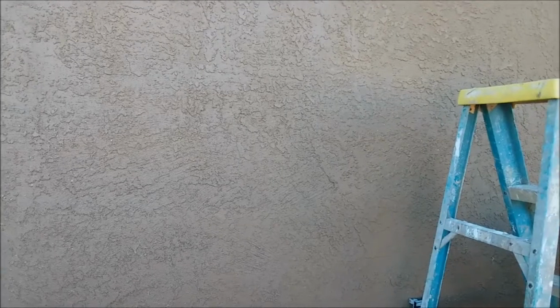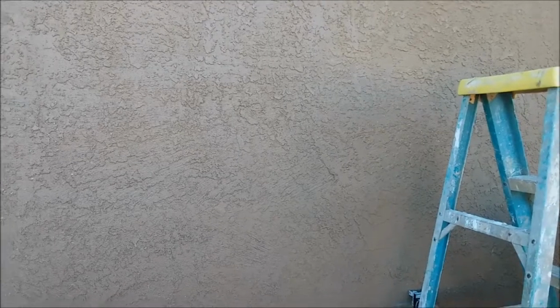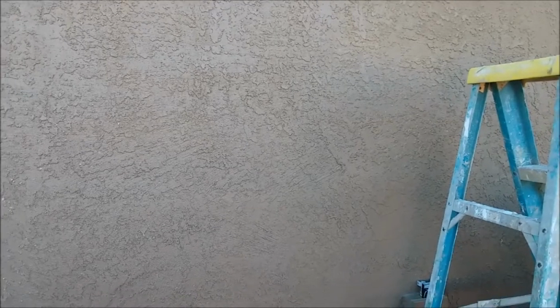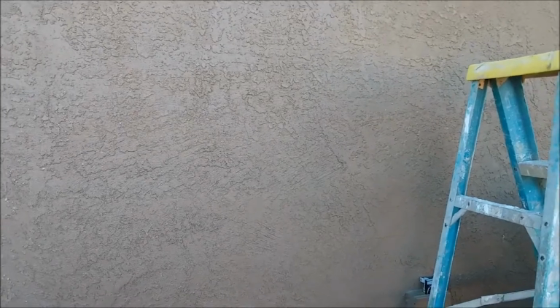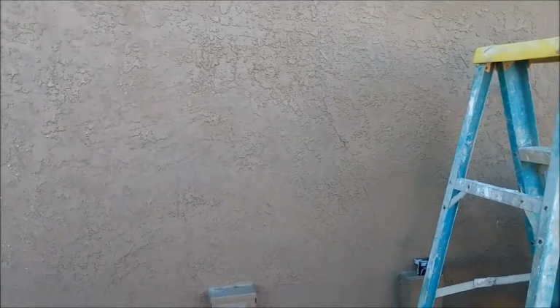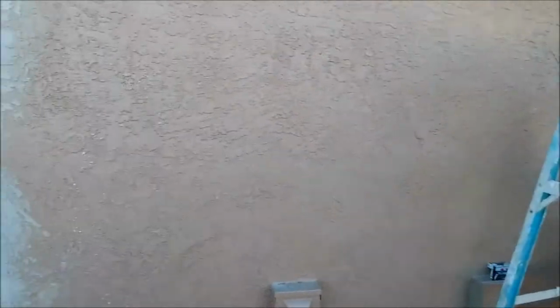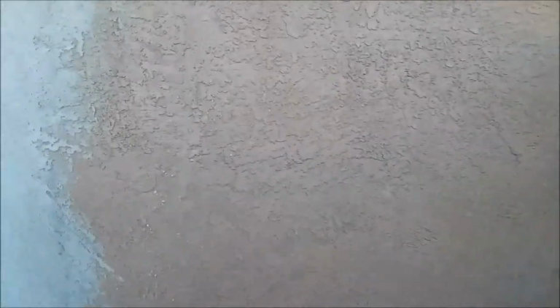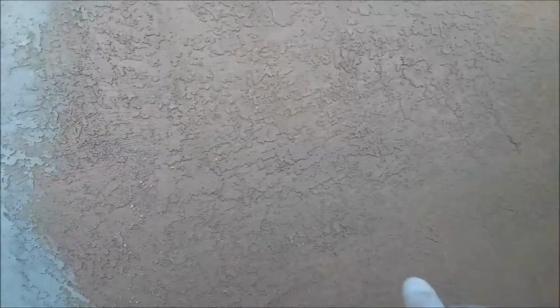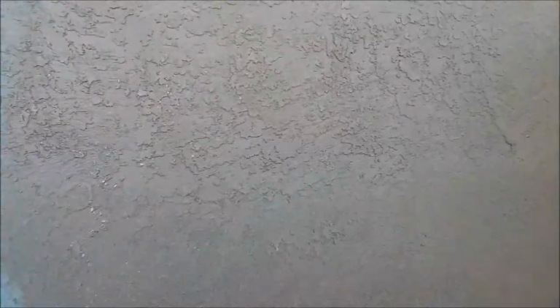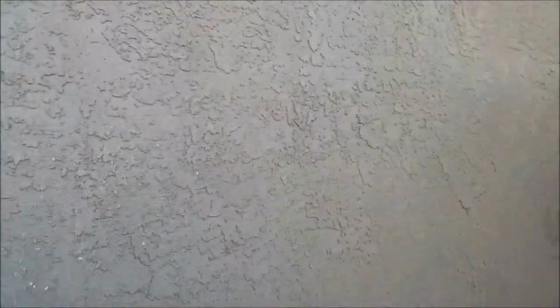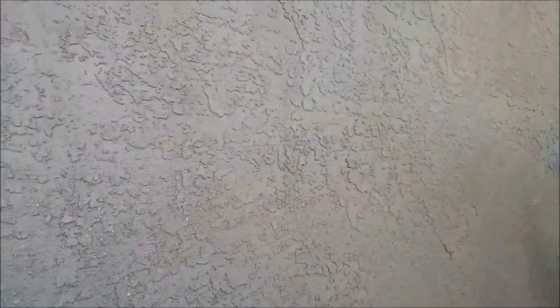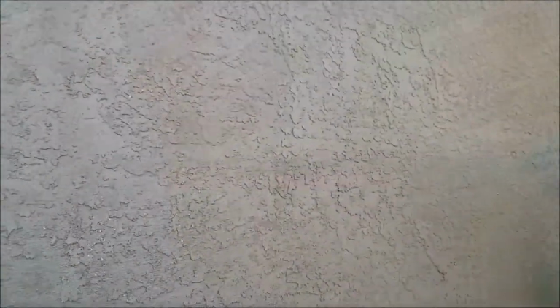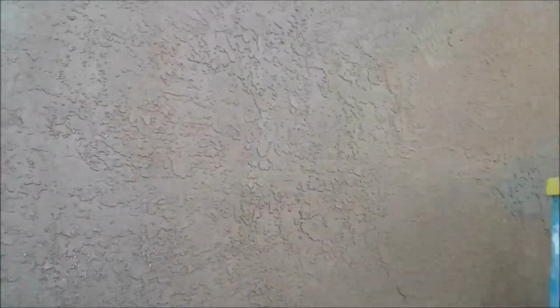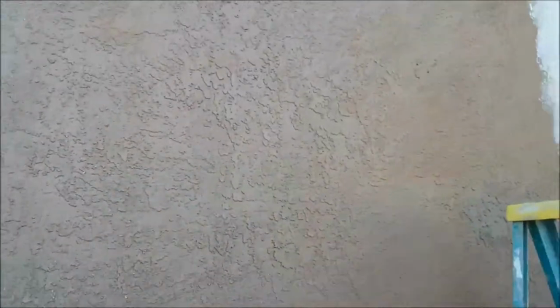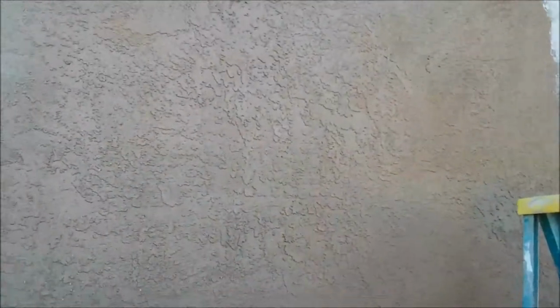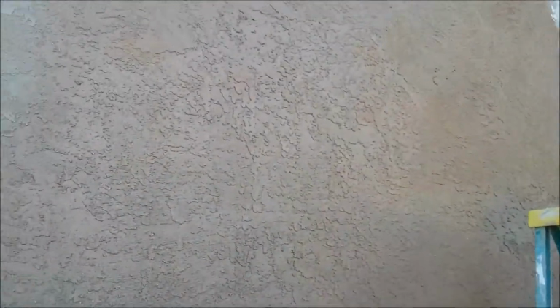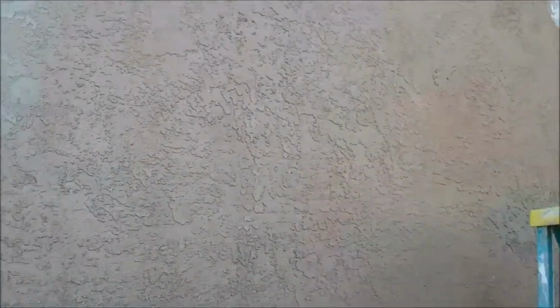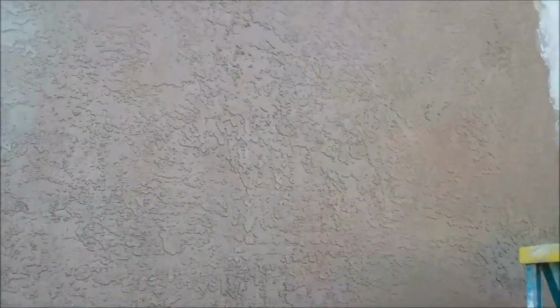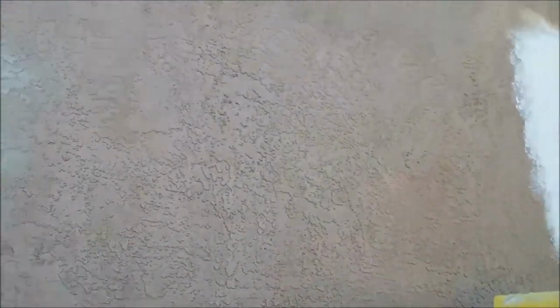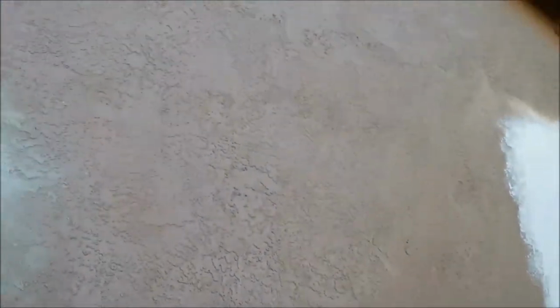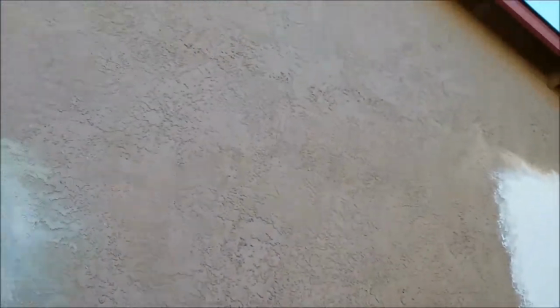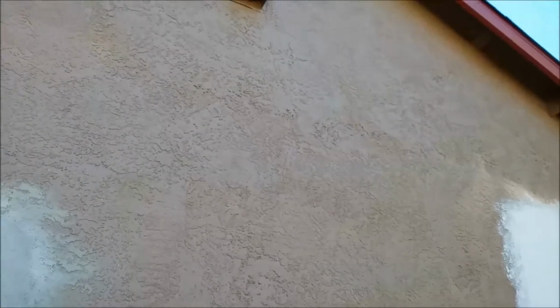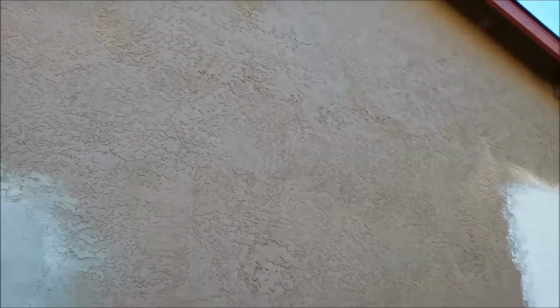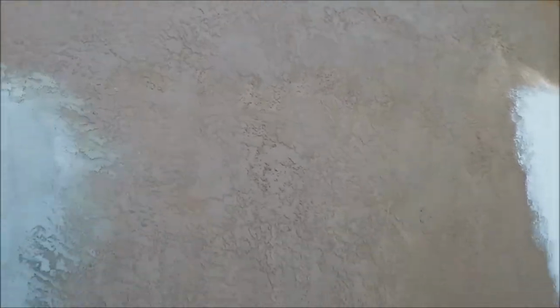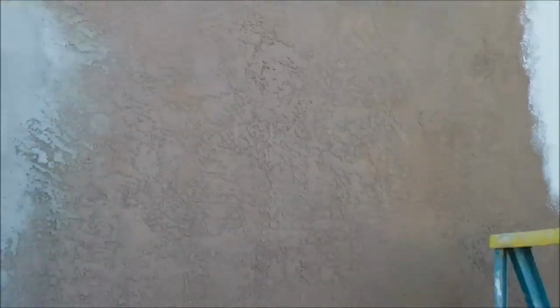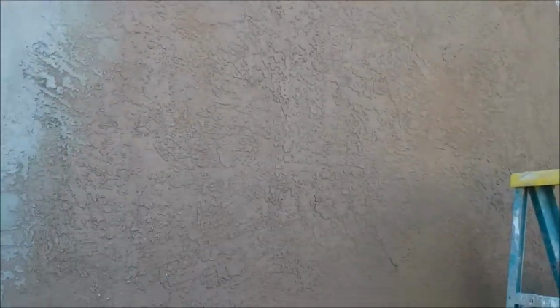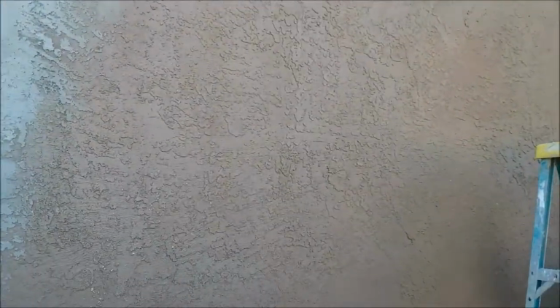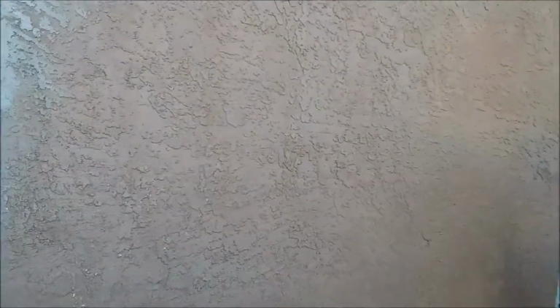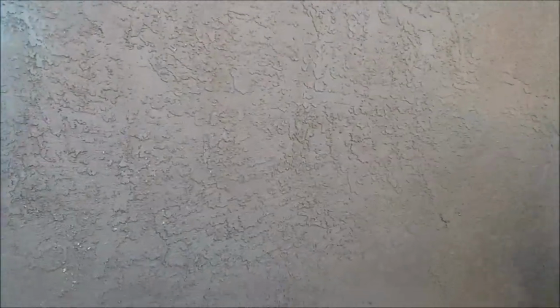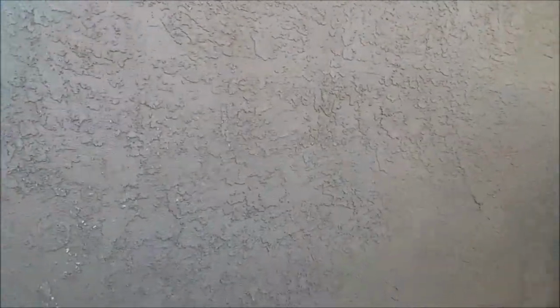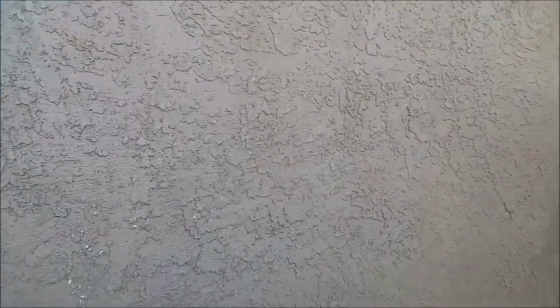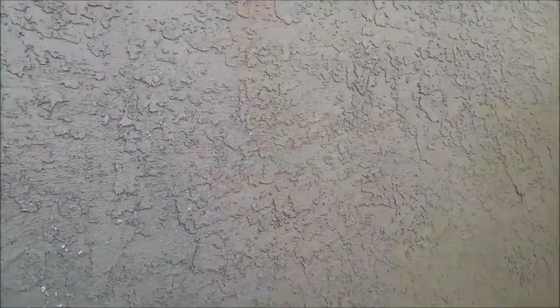I wanted to shoot this quick little video and kind of explain something. Each texture is different. When you're doing repairs, this is just a standard lace texture. You can see the wall — standard, pretty standard lace up here in Northern California anyways.